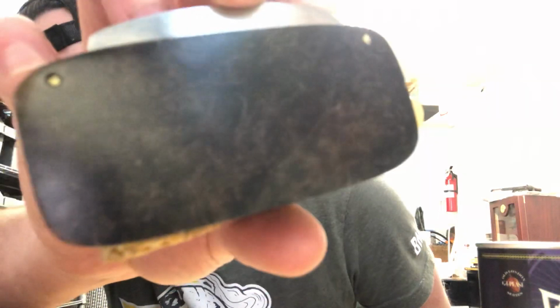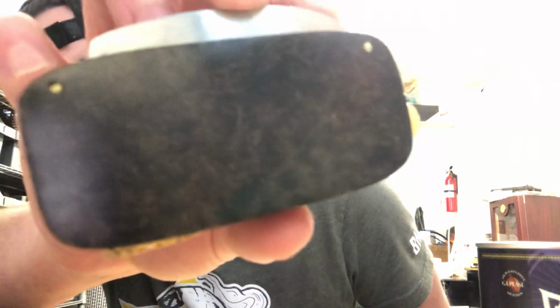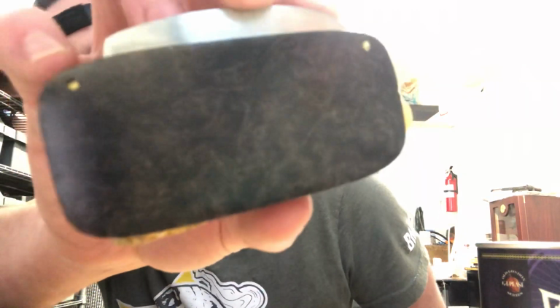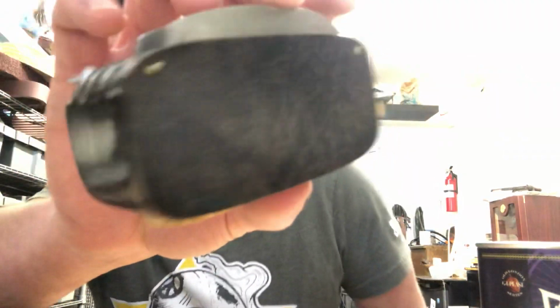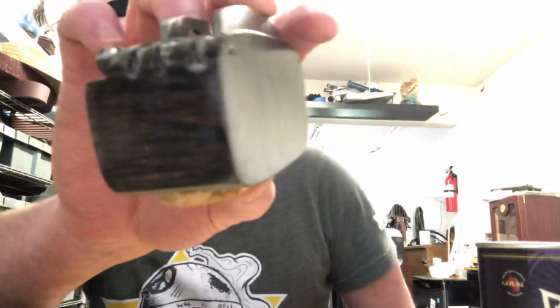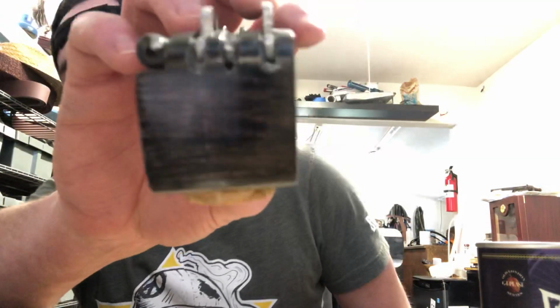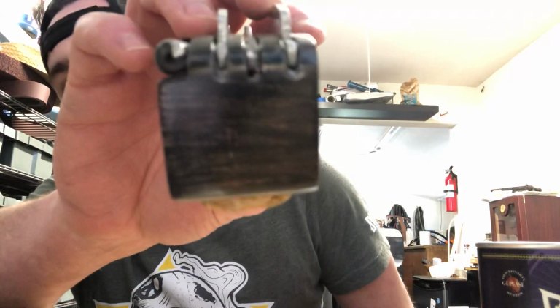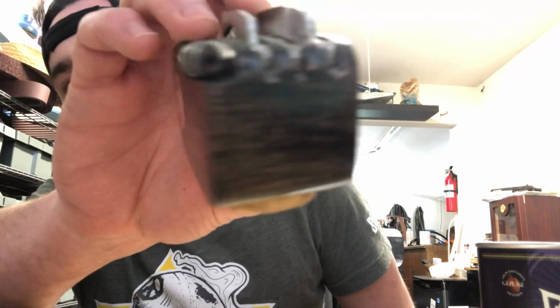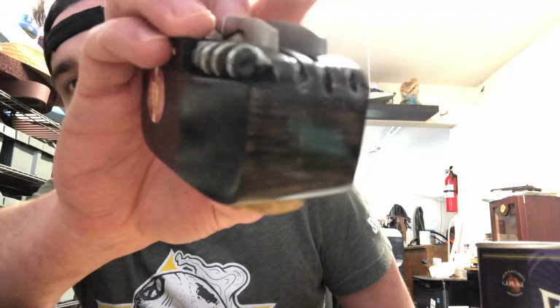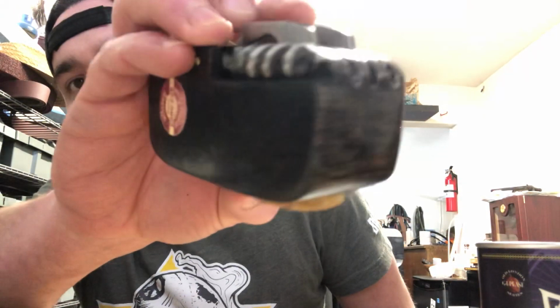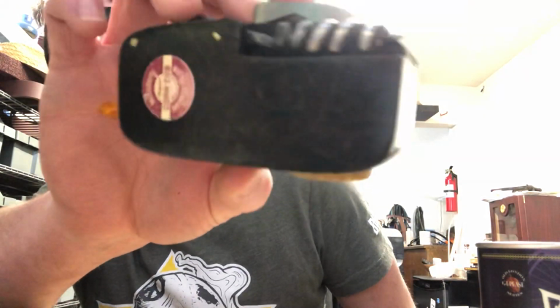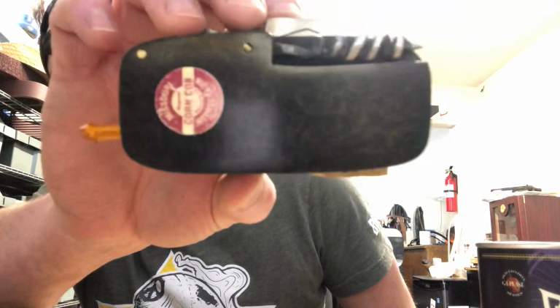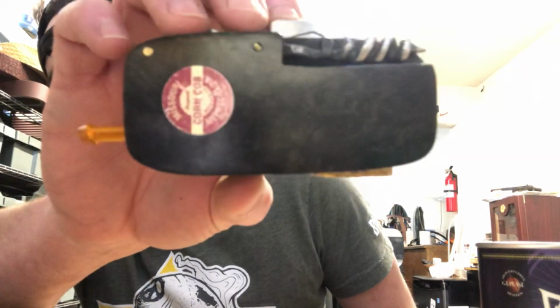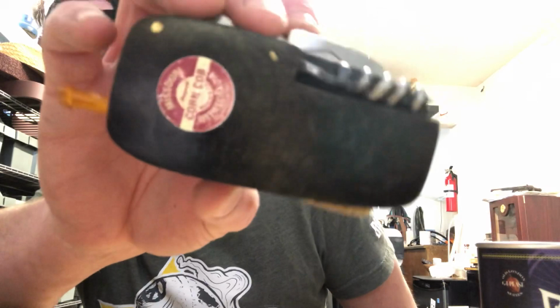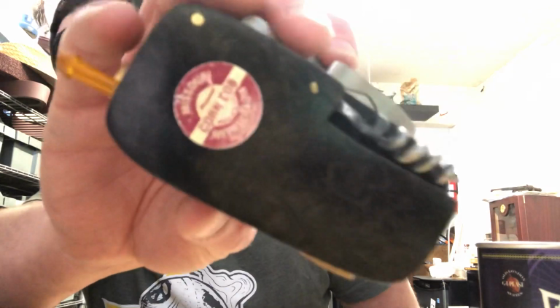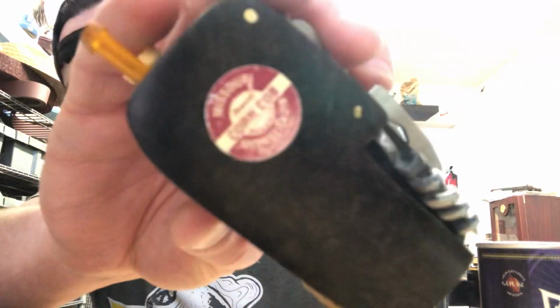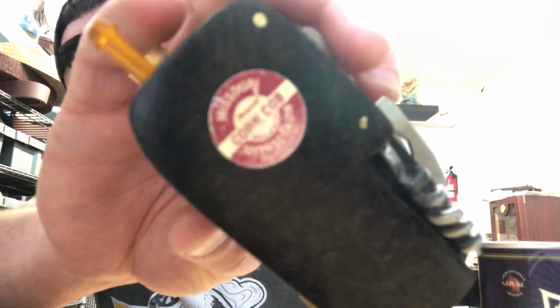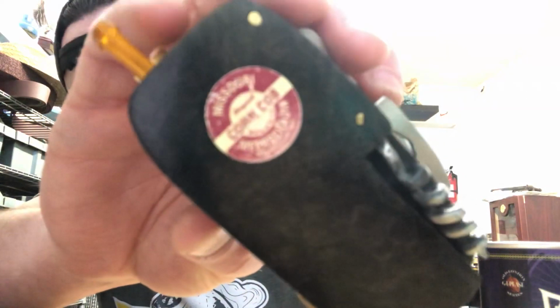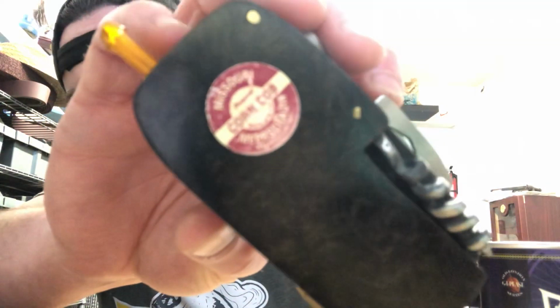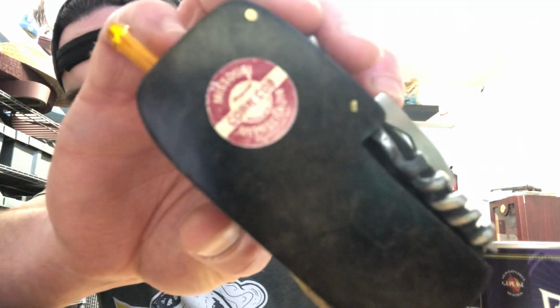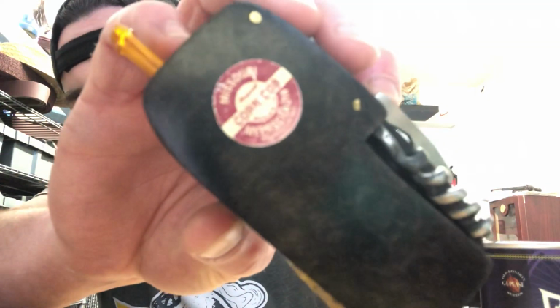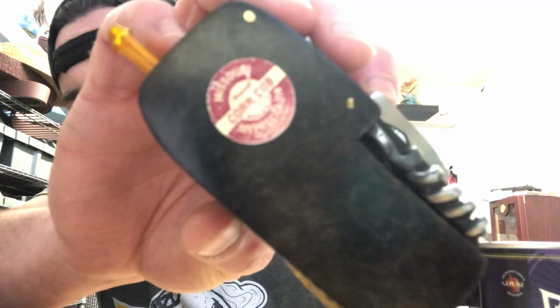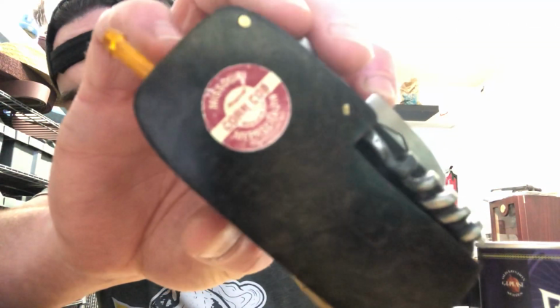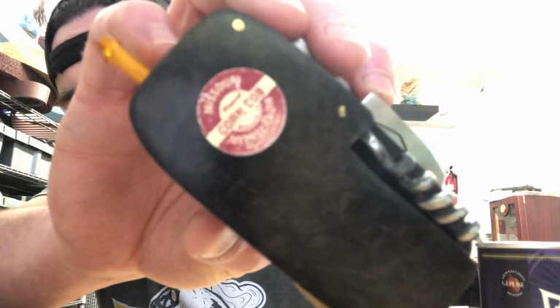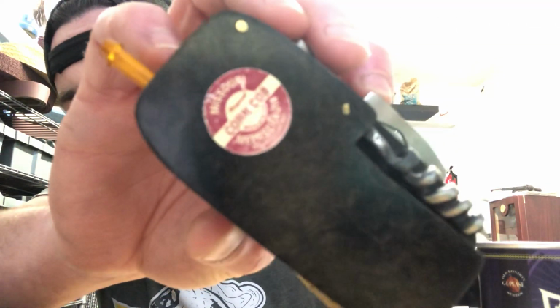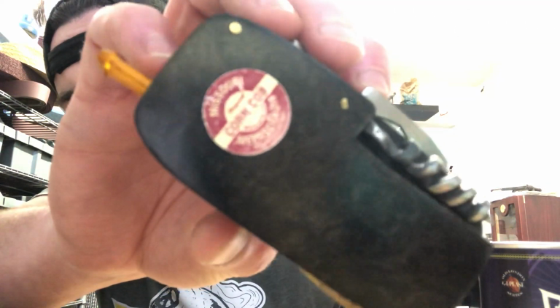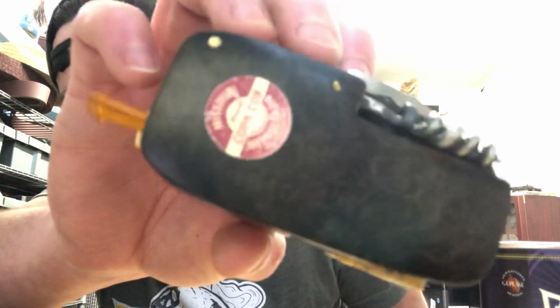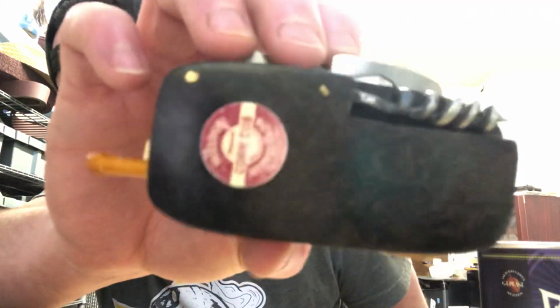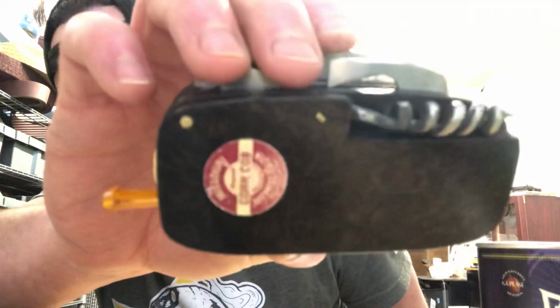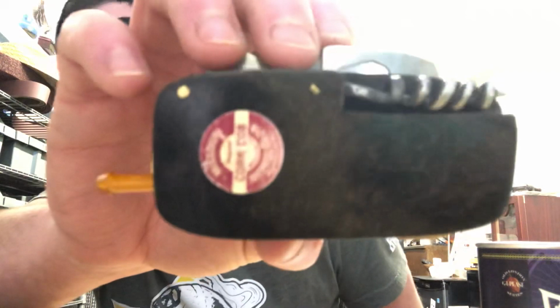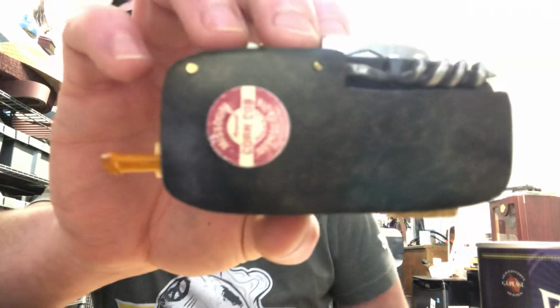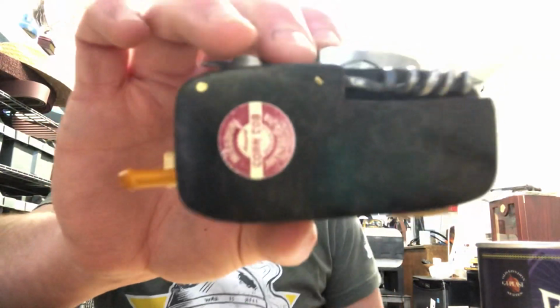I finished it smooth. This is arbutus, which doesn't normally finish up smooth, but the grain is actually pretty nice in this. I figured I'd allow the sacrifice — and look at that, you've got your Missouri Meerschaum corncob pipe sticker on the side.